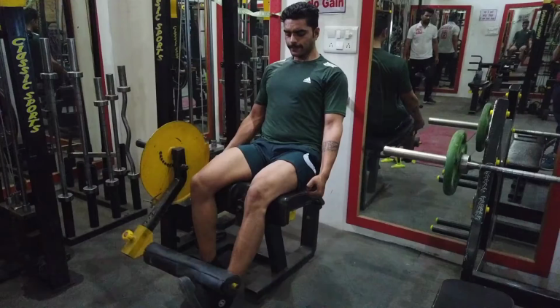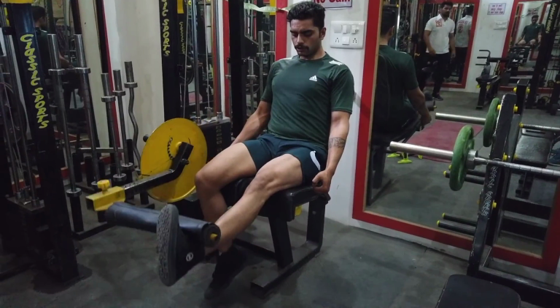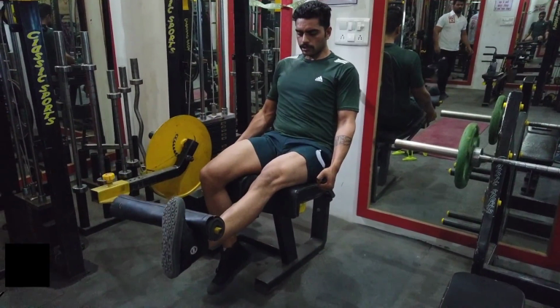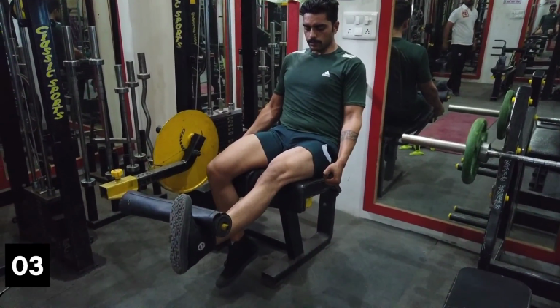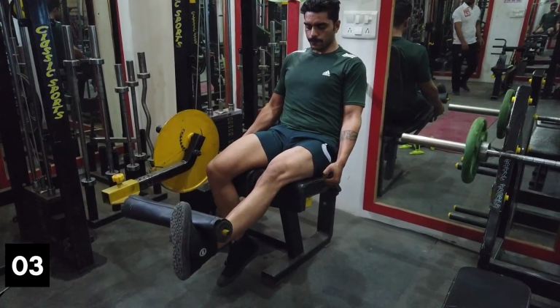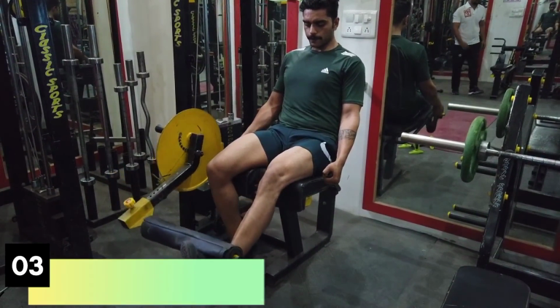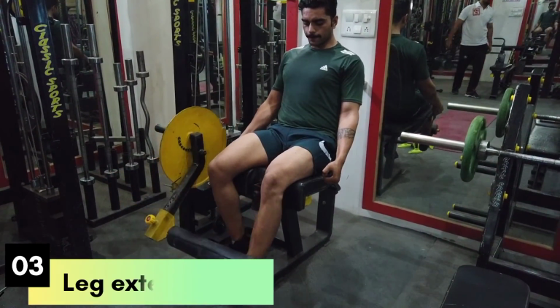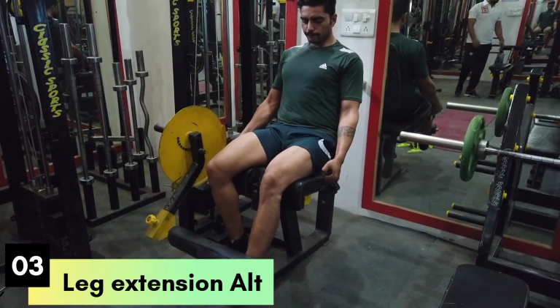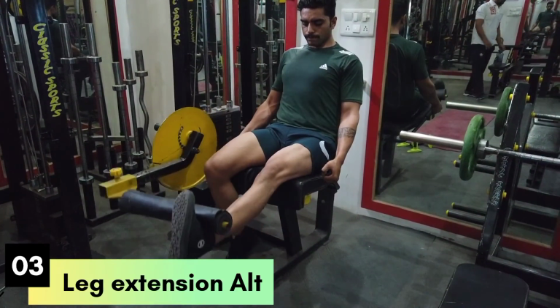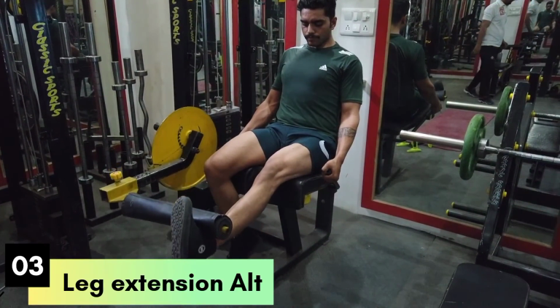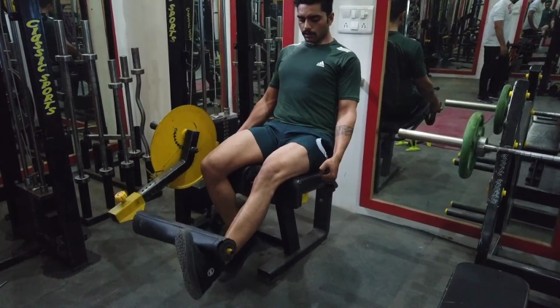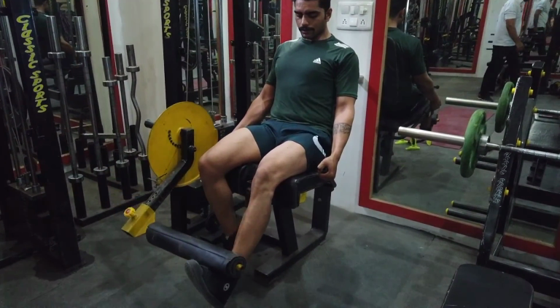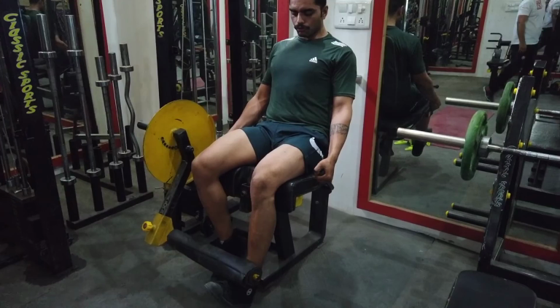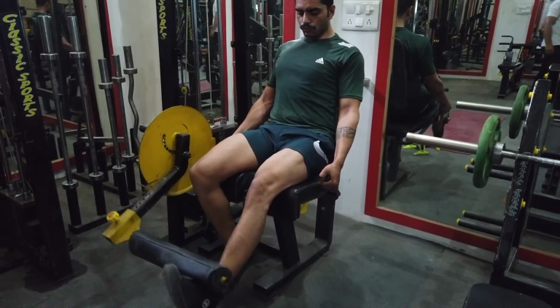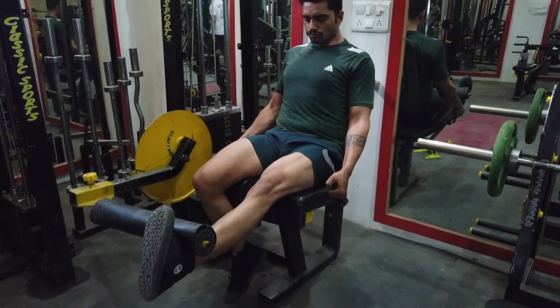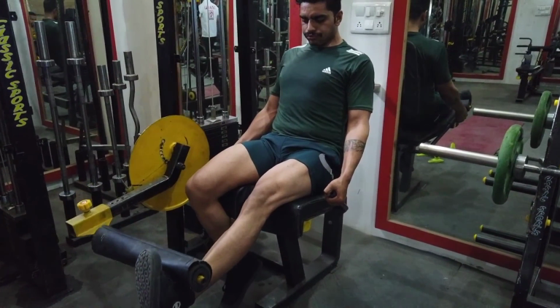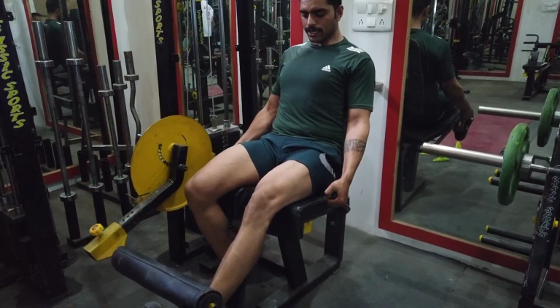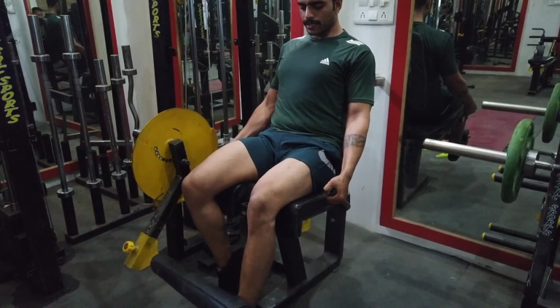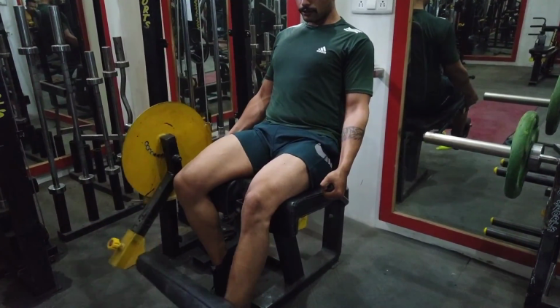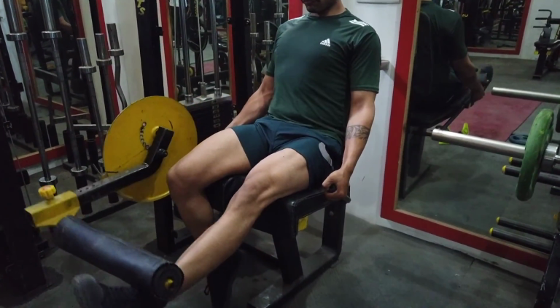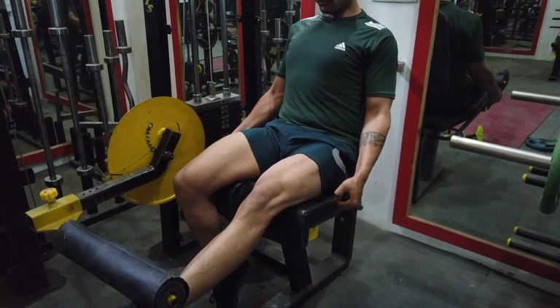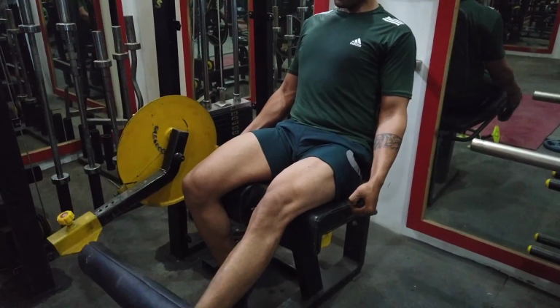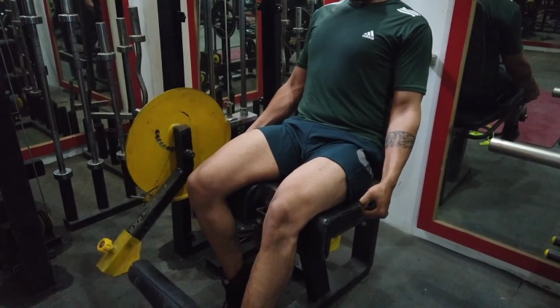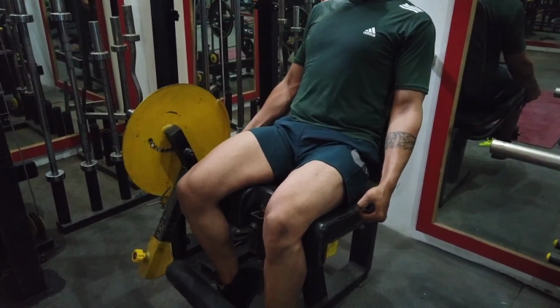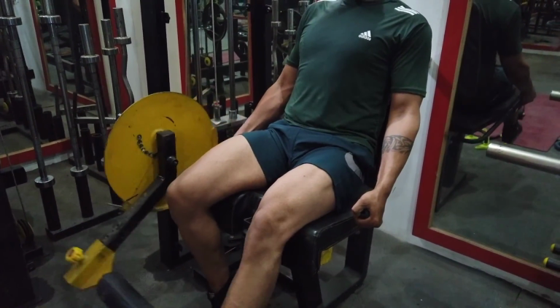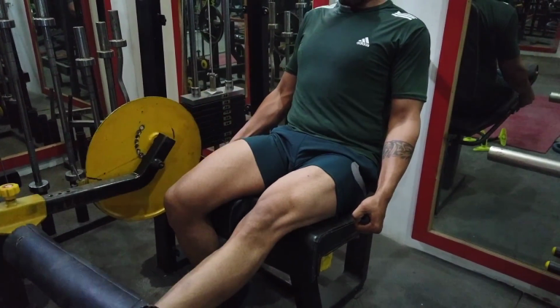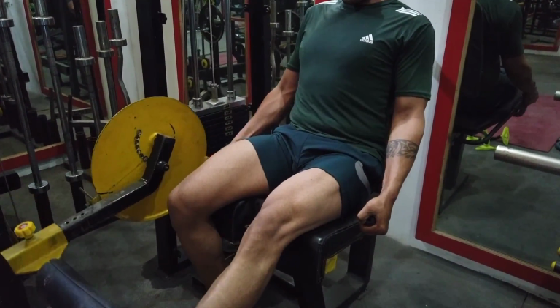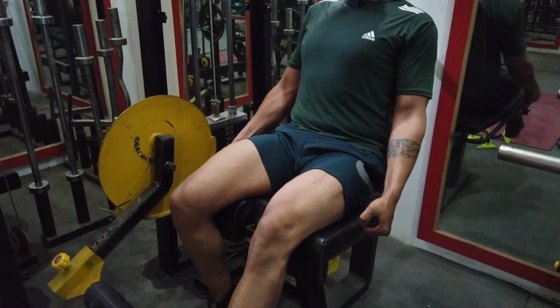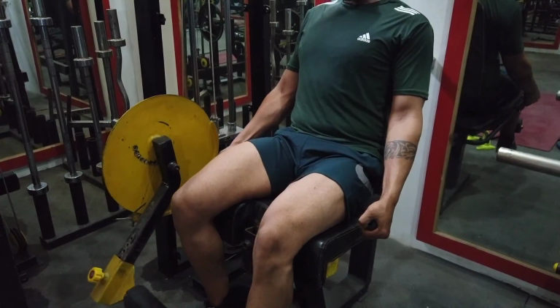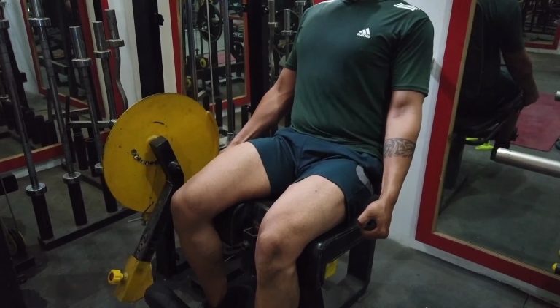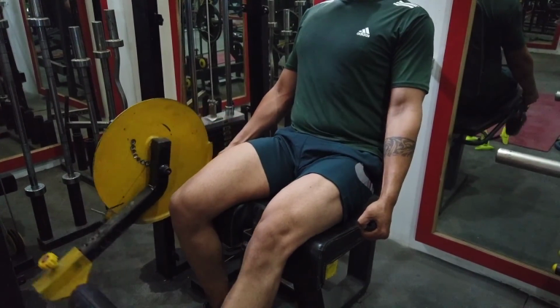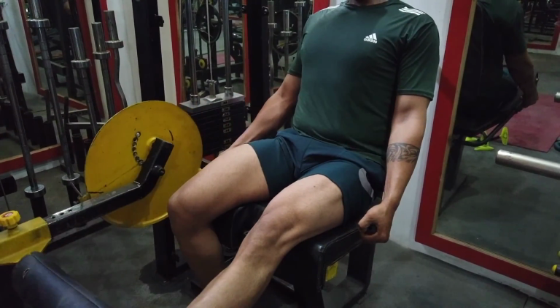So guys, now we have our third exercise, which is the leg extension. This is the hand crank alternative. Extend out and then go back to the starting position — very normal movement.